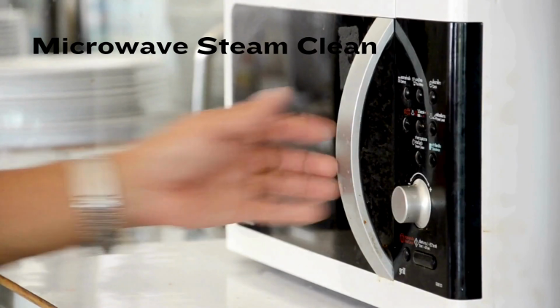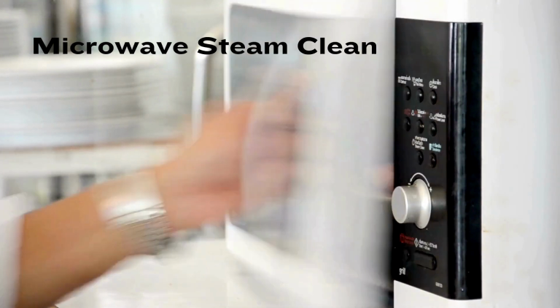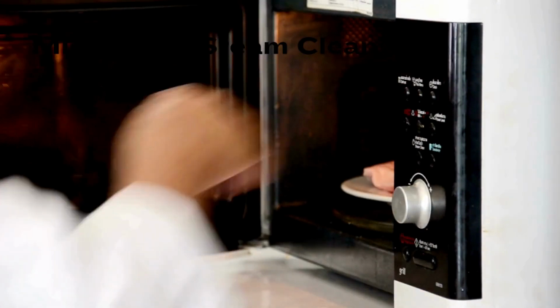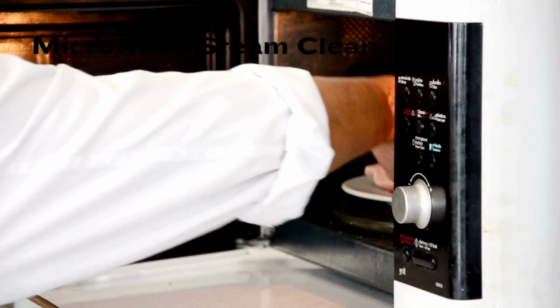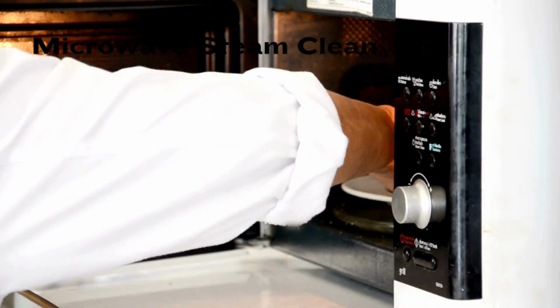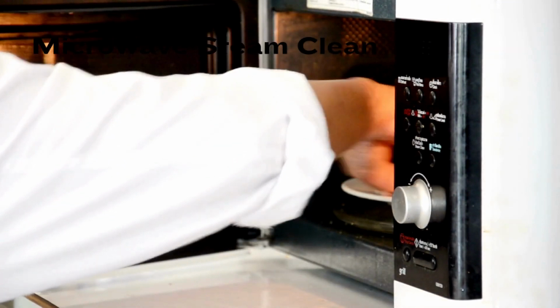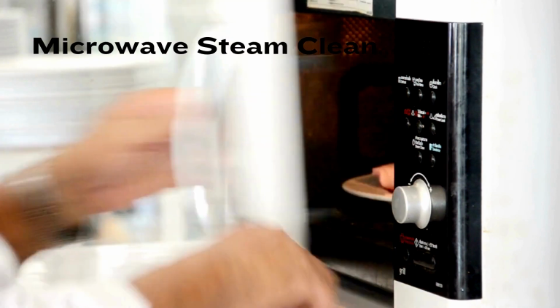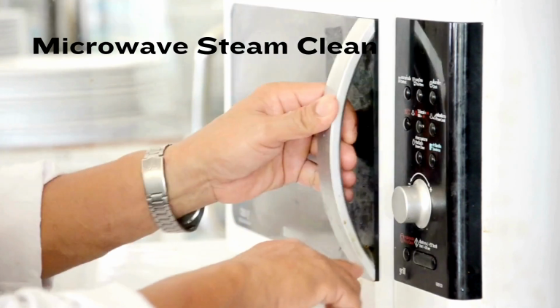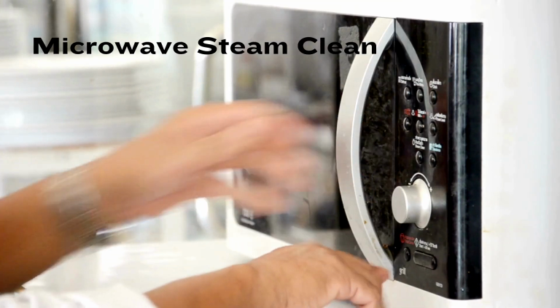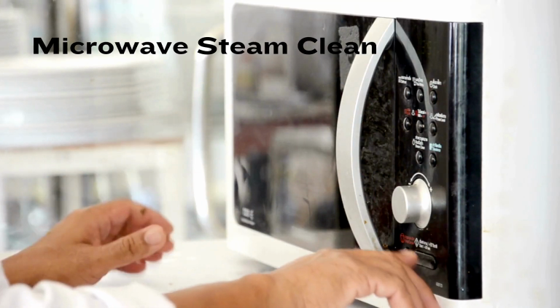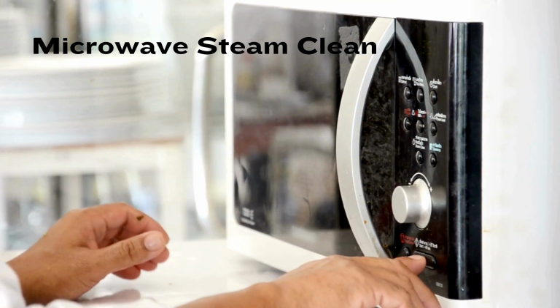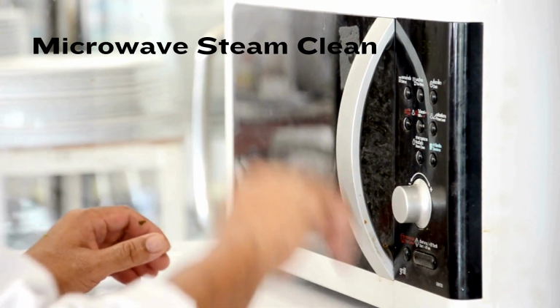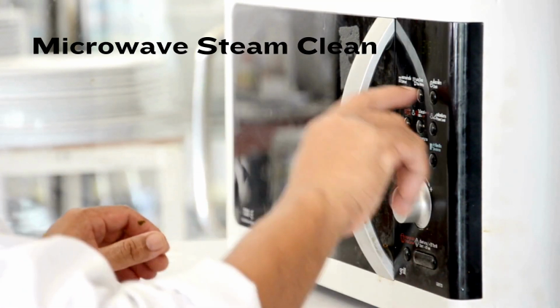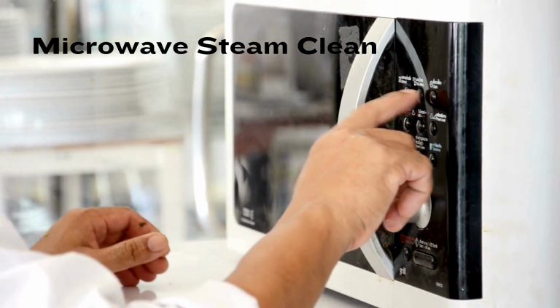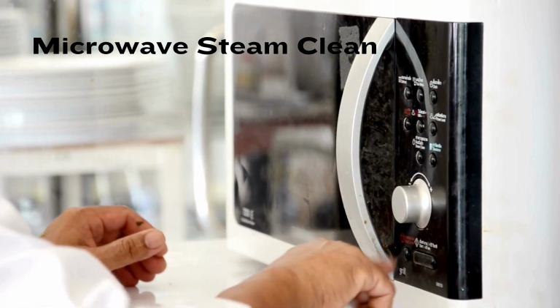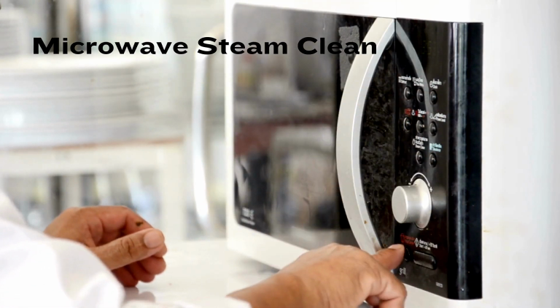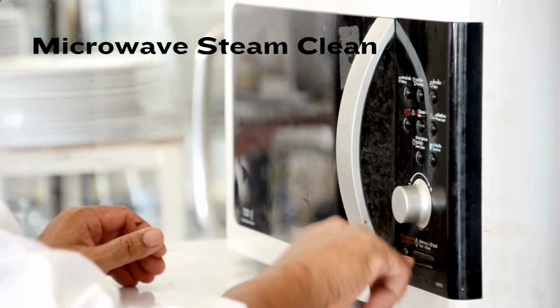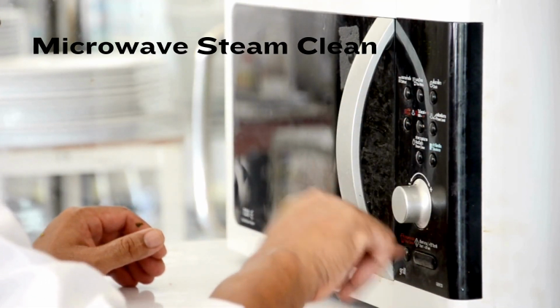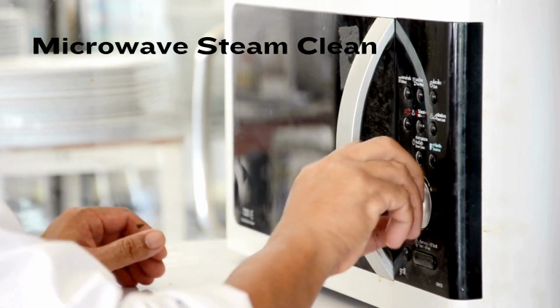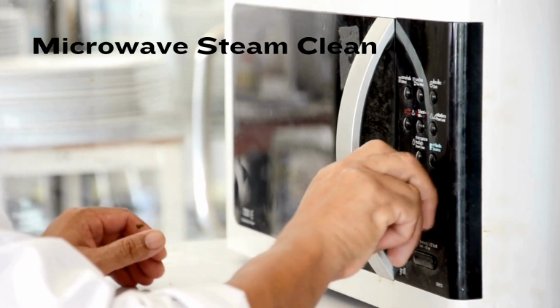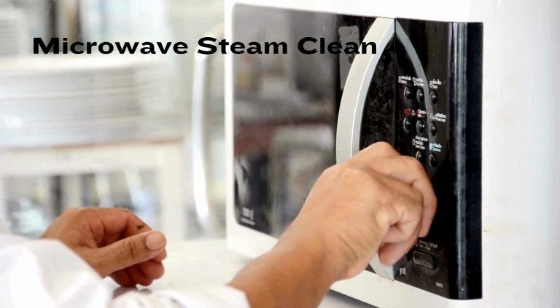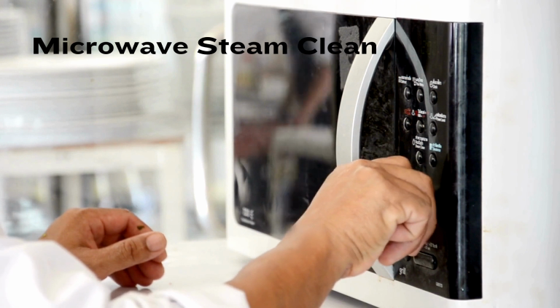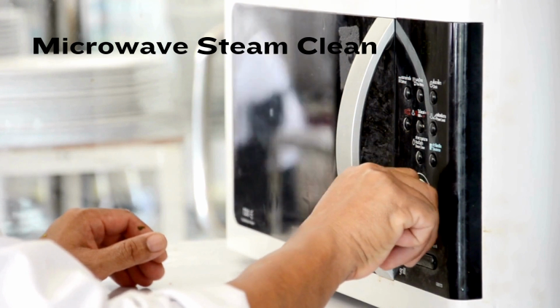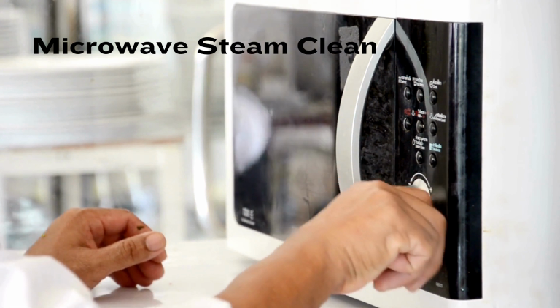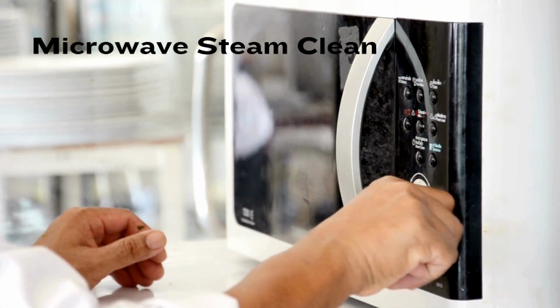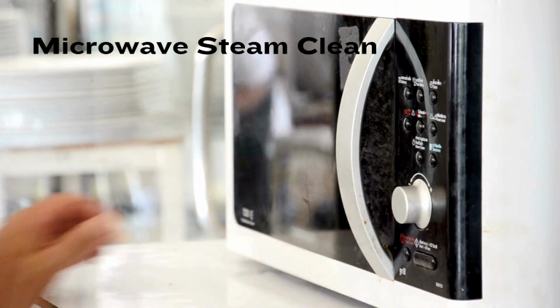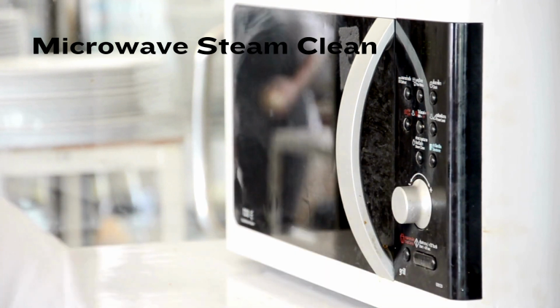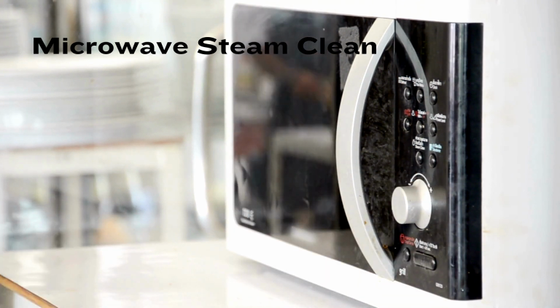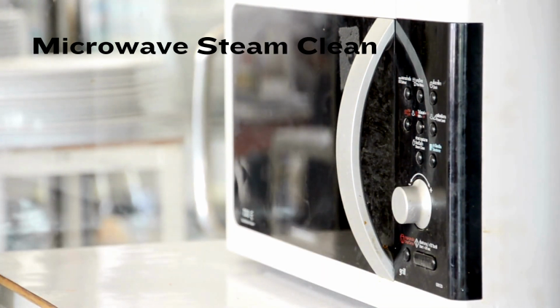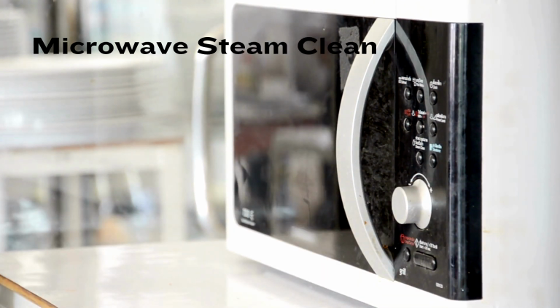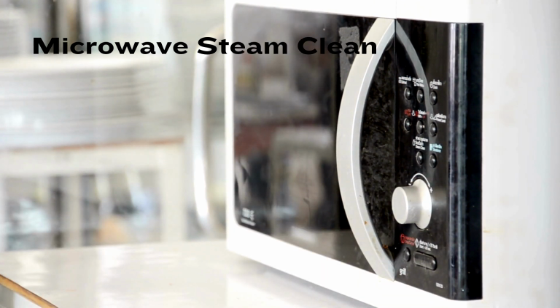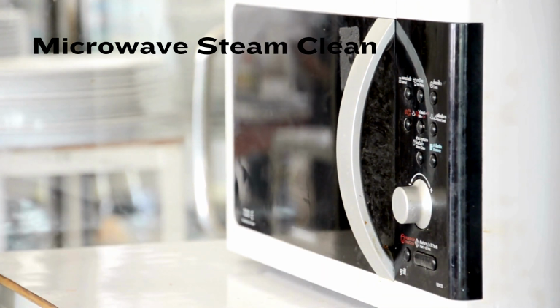Microwave steam clean. Fill a microwave-safe bowl with equal parts water and vinegar. Microwave it for a few minutes until it starts to steam. The steam will loosen food splatters, making it easy to wipe clean with a cloth.